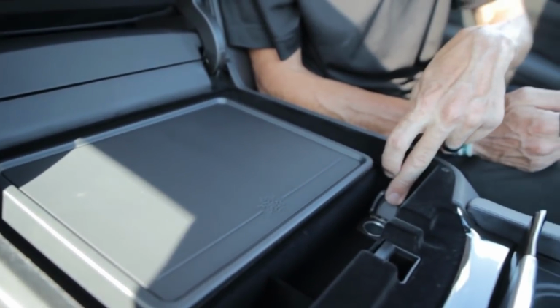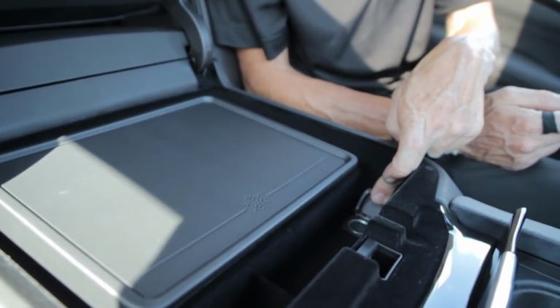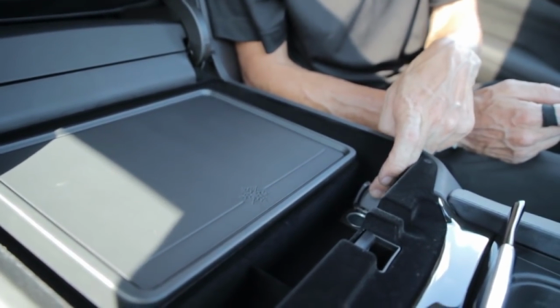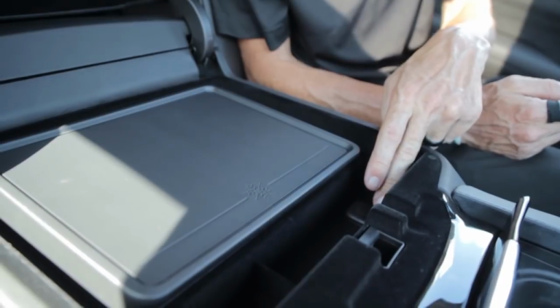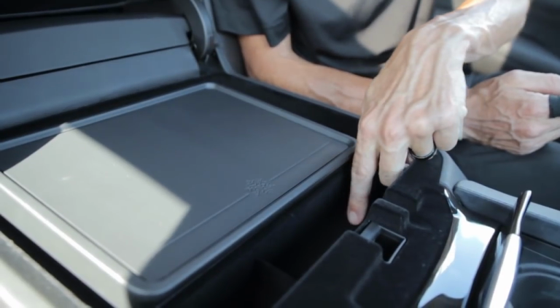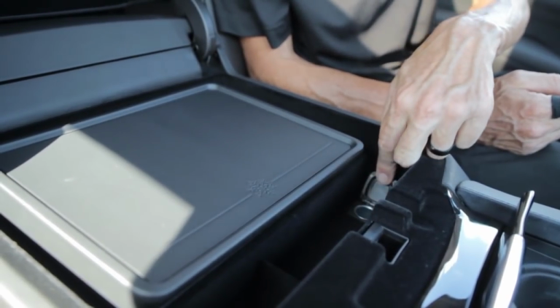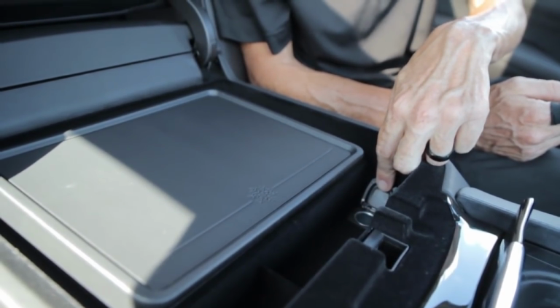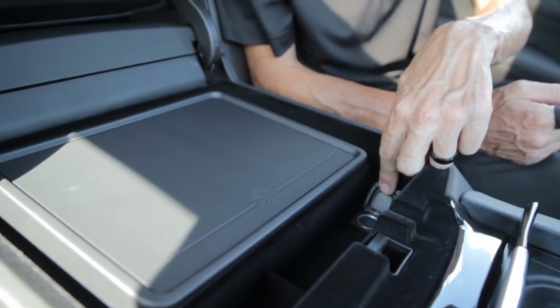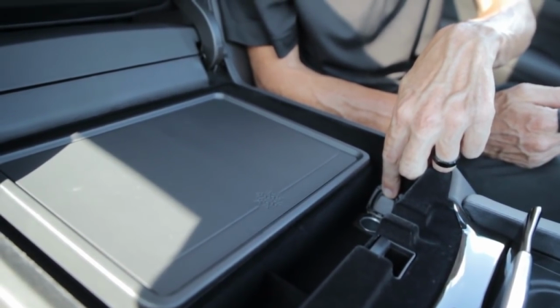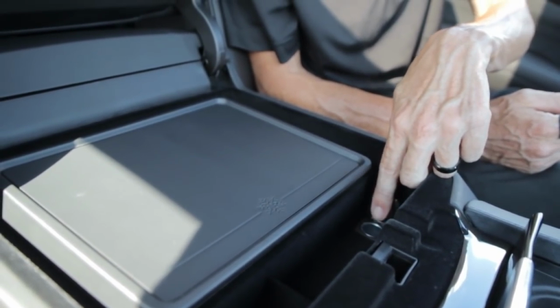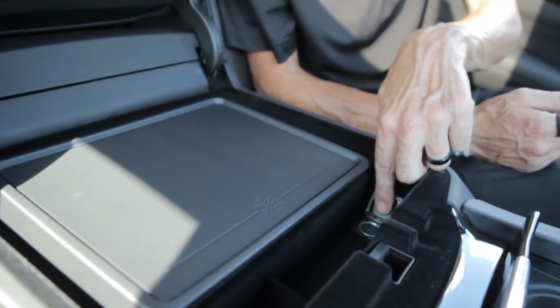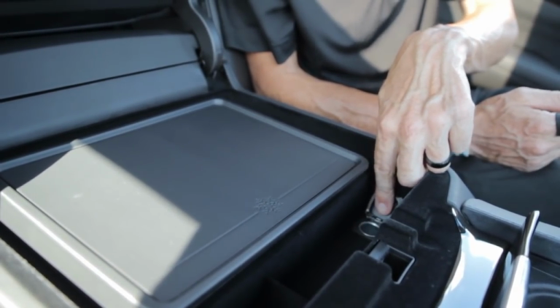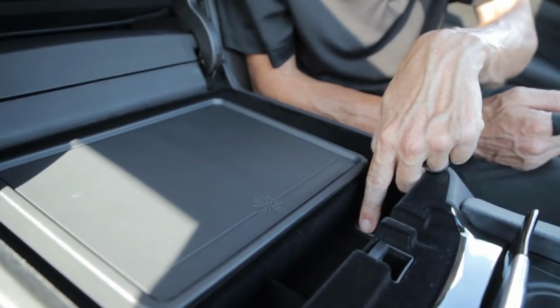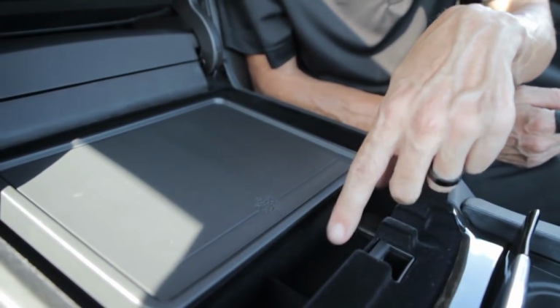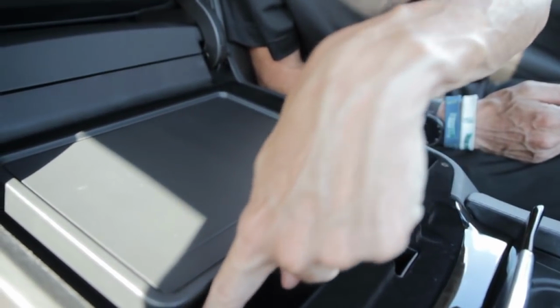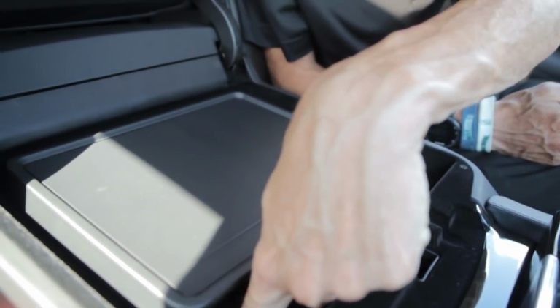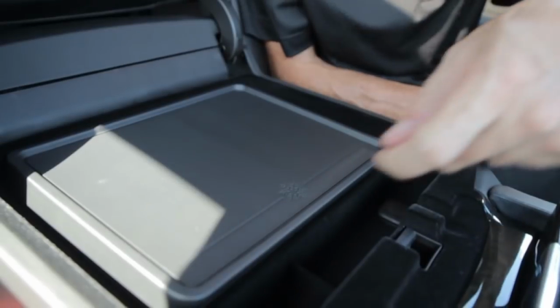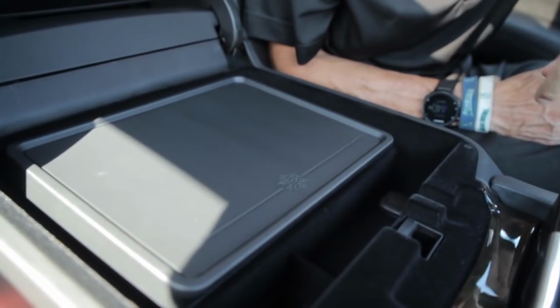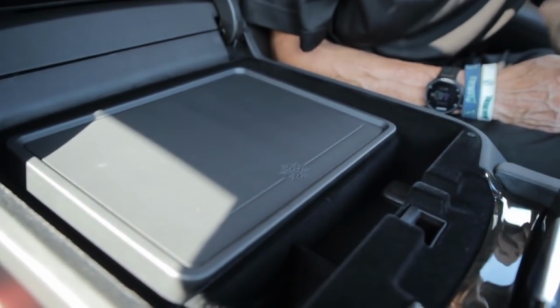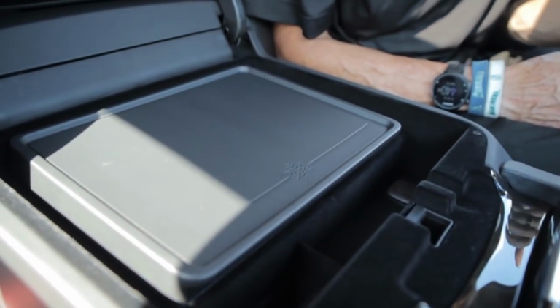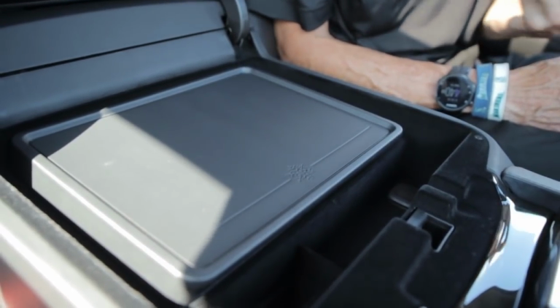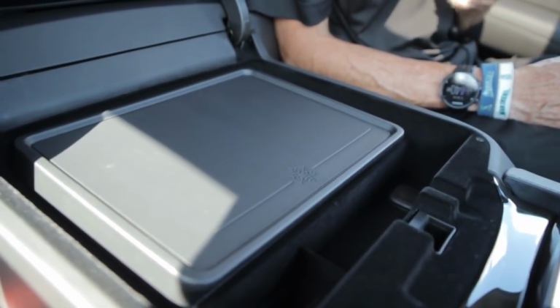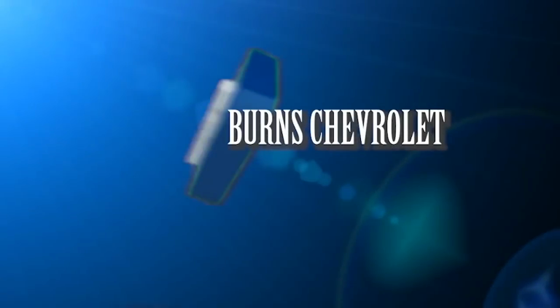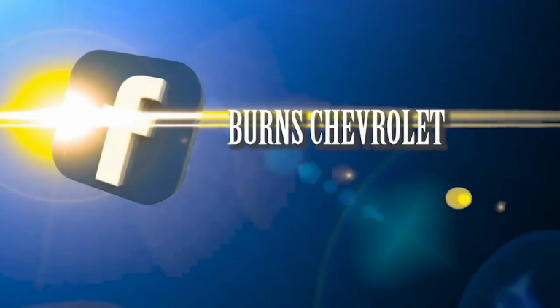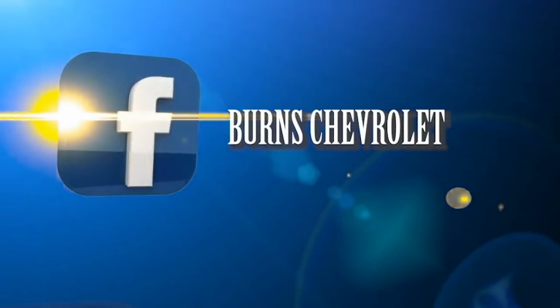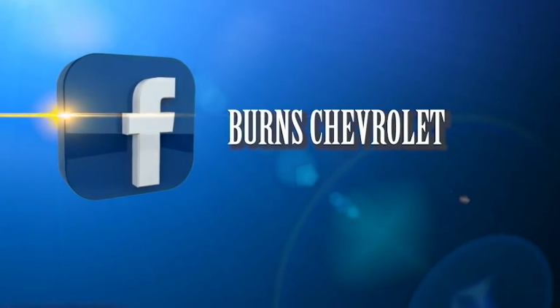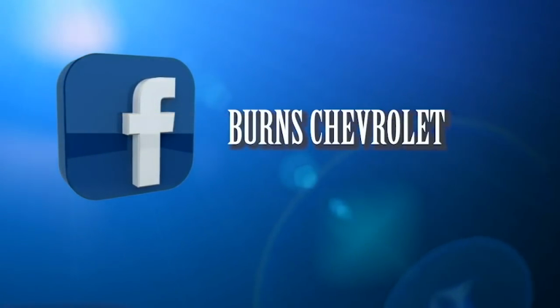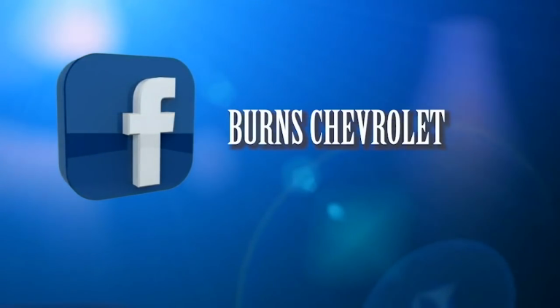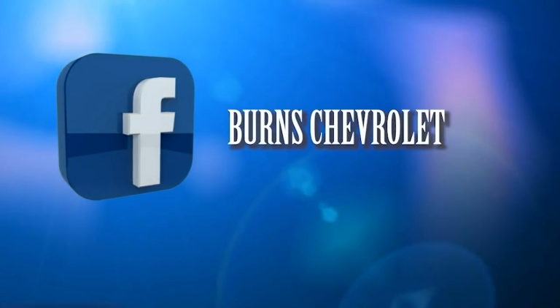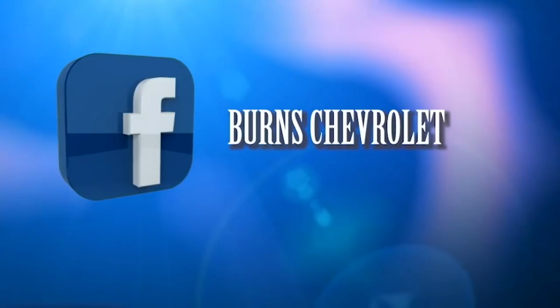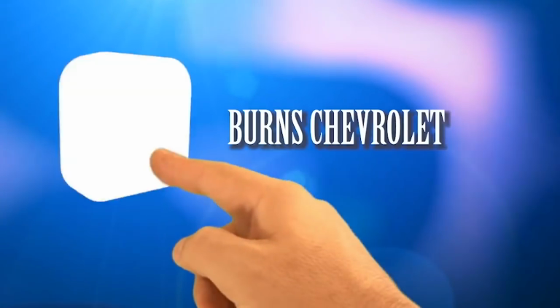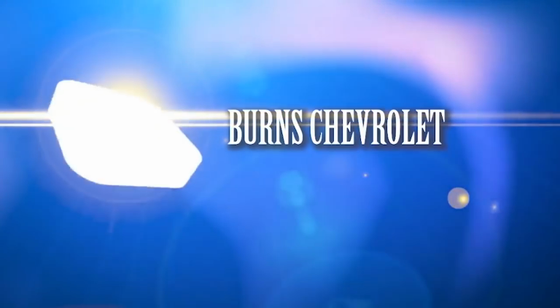Two things I don't always mention: there's another 12-volt adapter and two more USB ports in here. Be sure to find us on social media, mainly YouTube and Facebook.